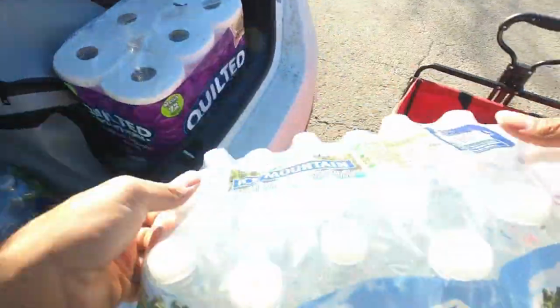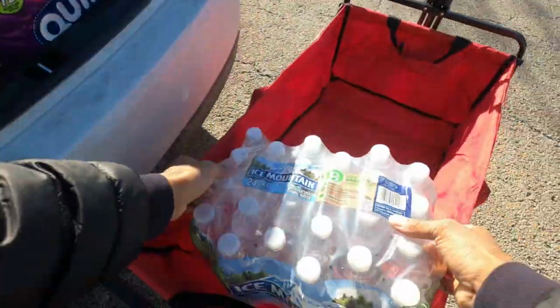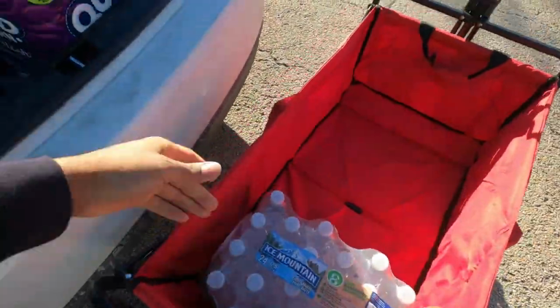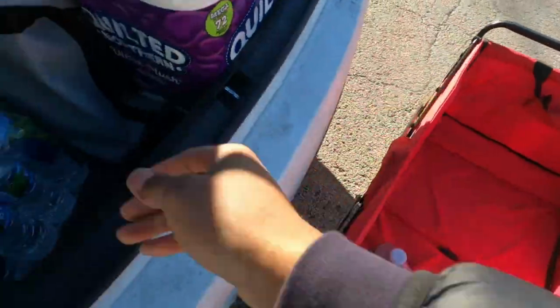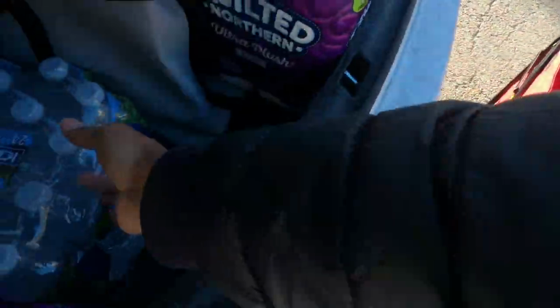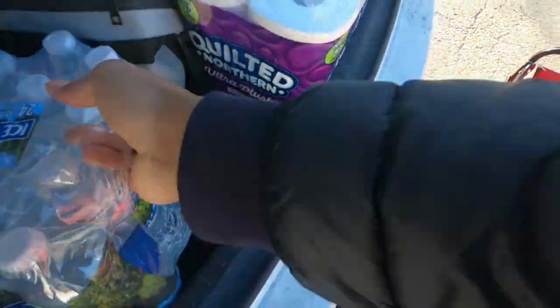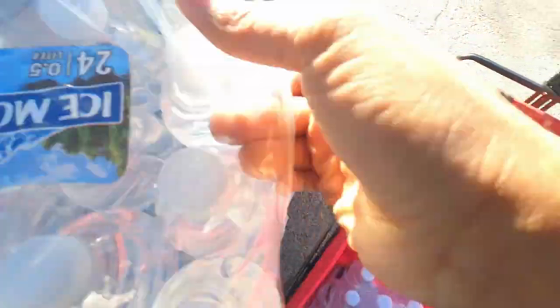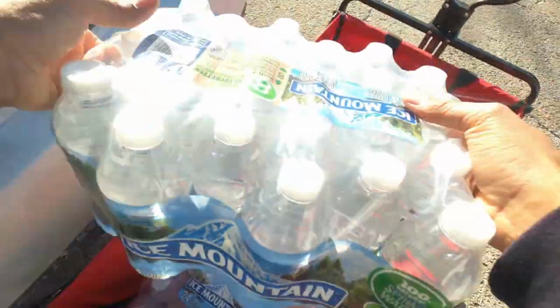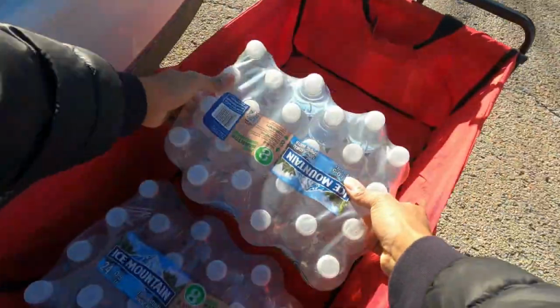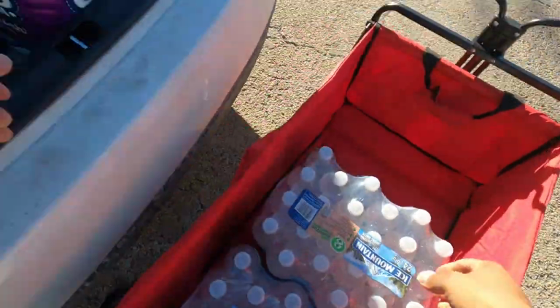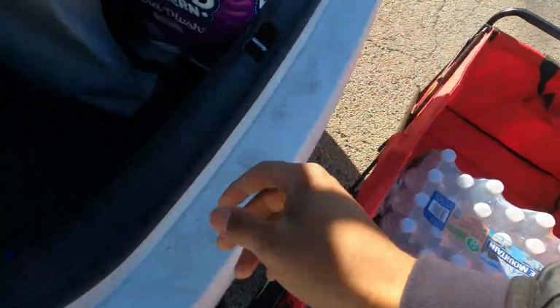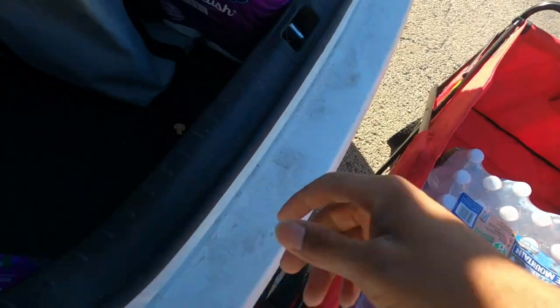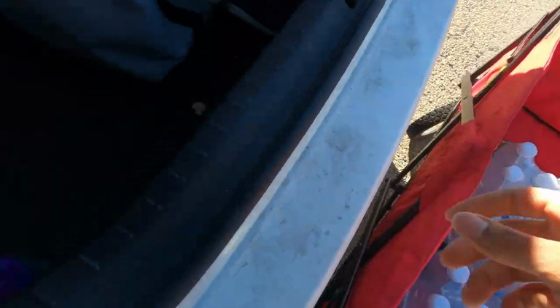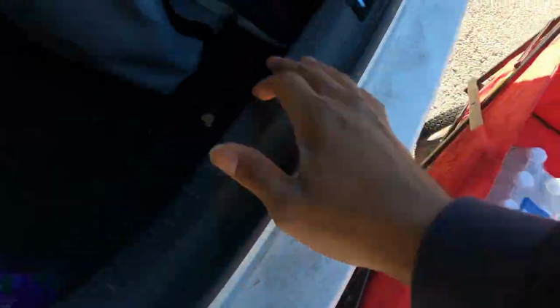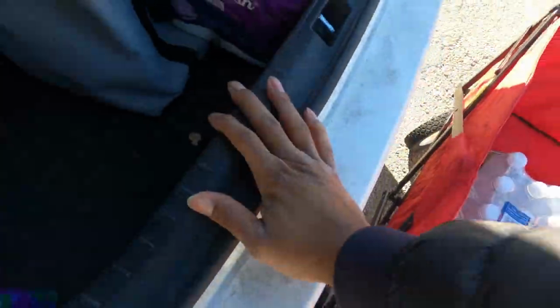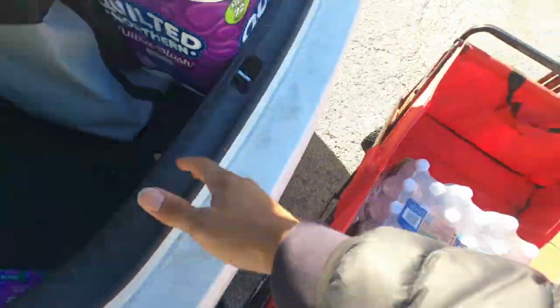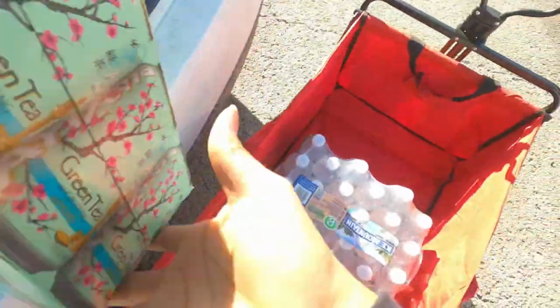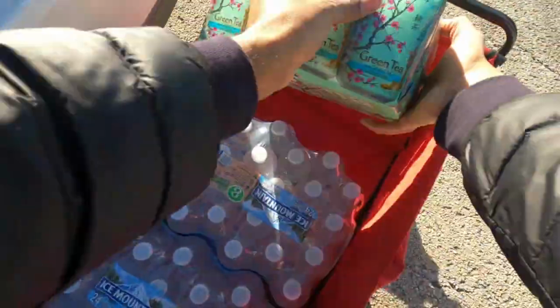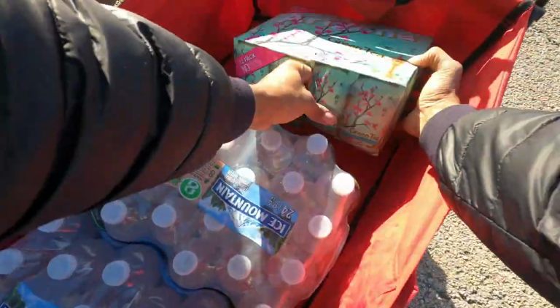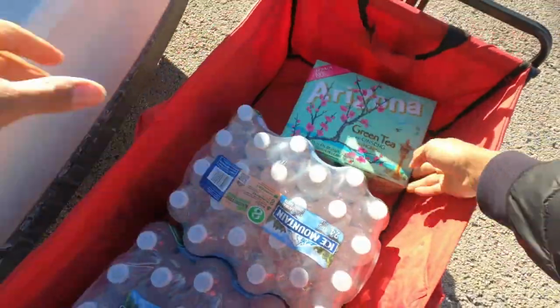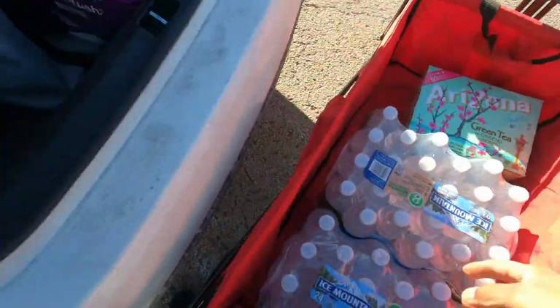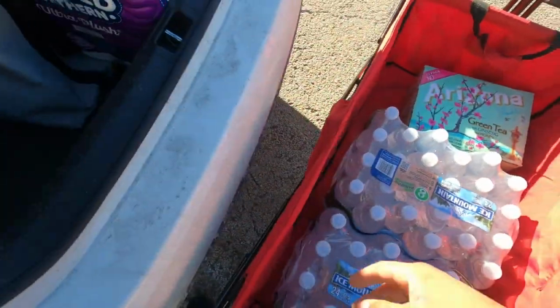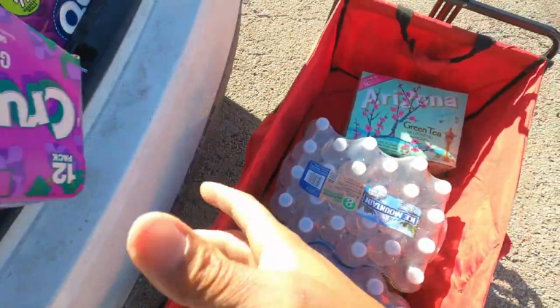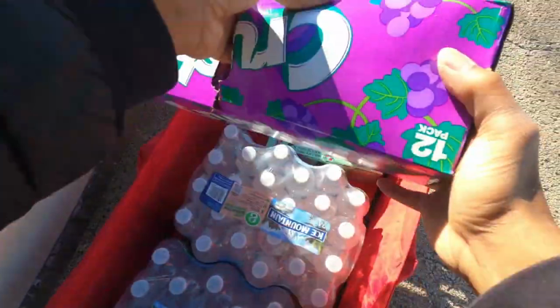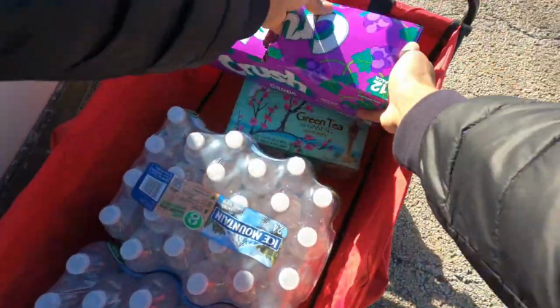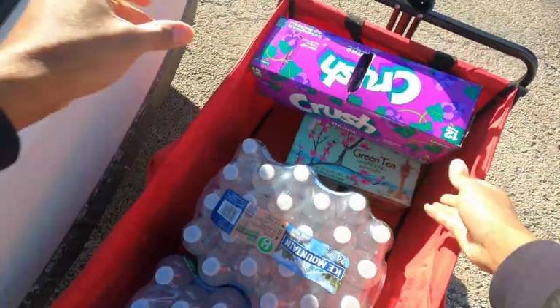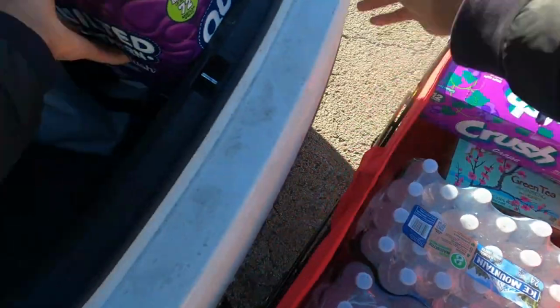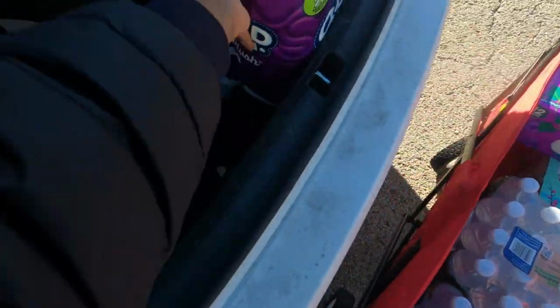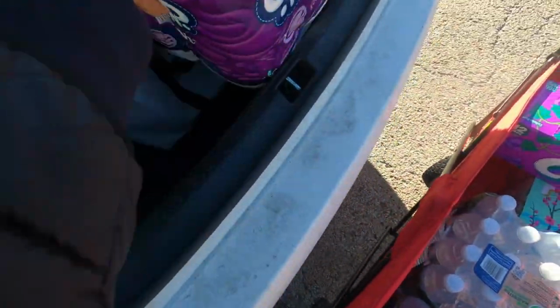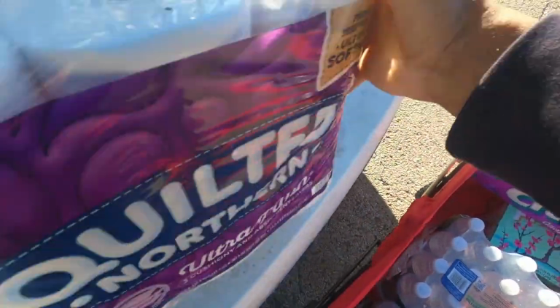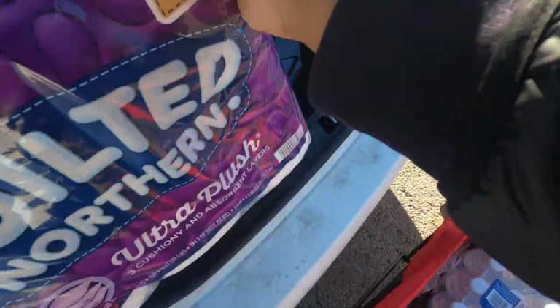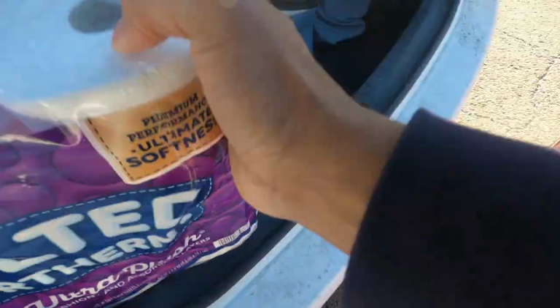We are here to go with this order and get it delivered. Guess how long it took us? It took us 38 minutes to do this order. That's it, that's all. We got both of them bags stuffed up too.